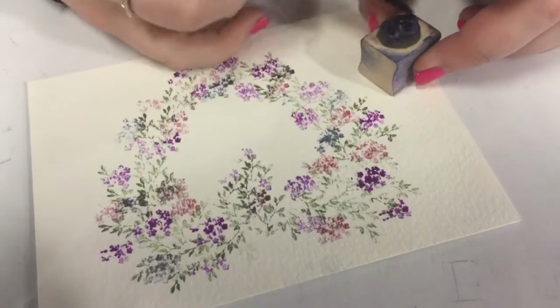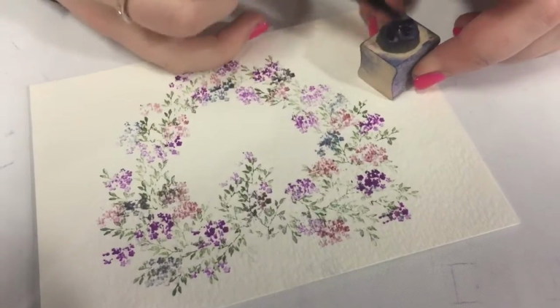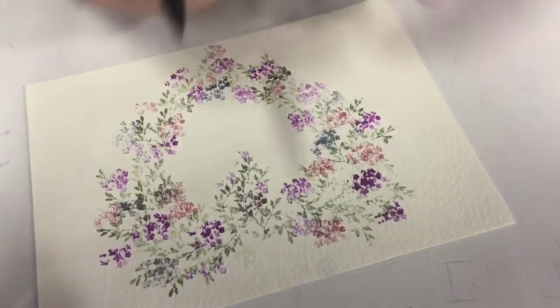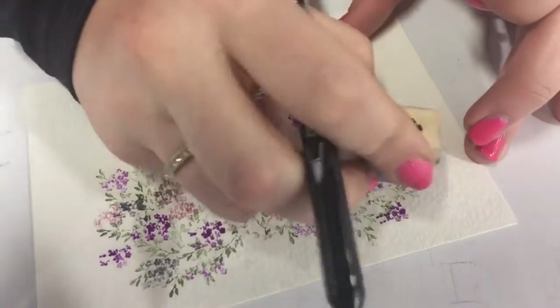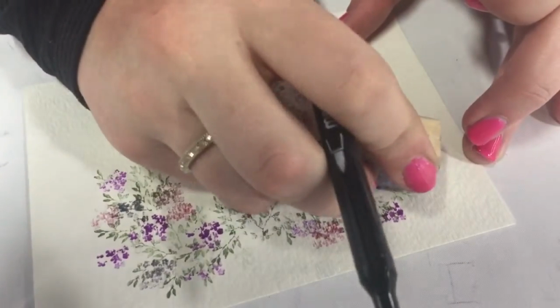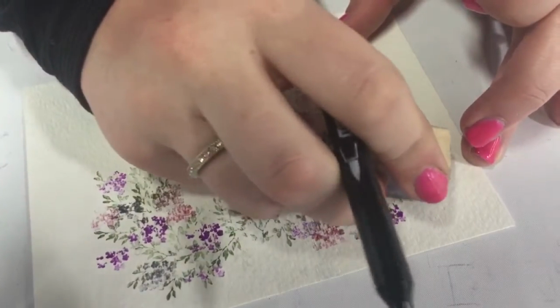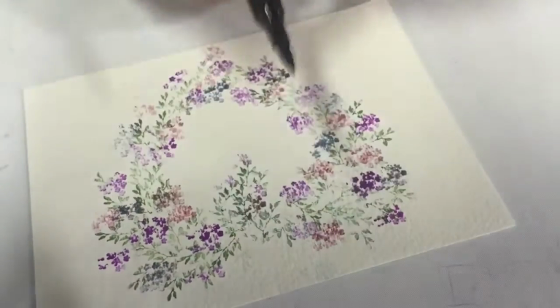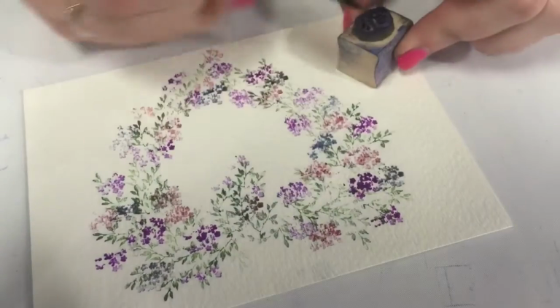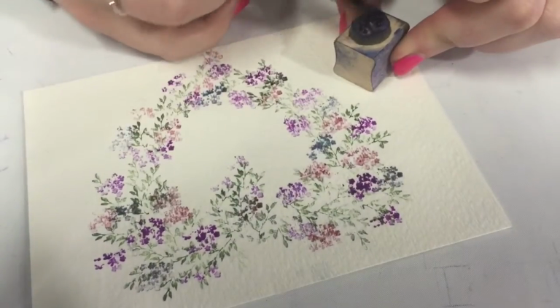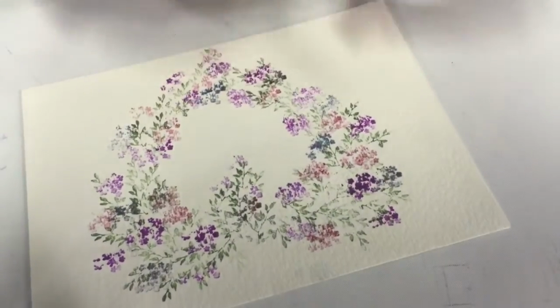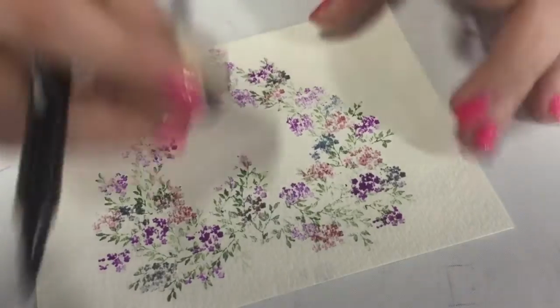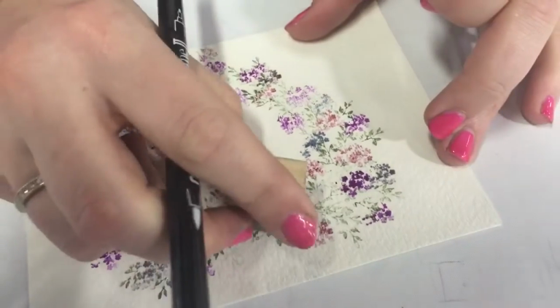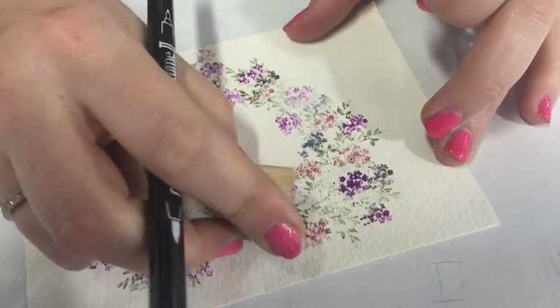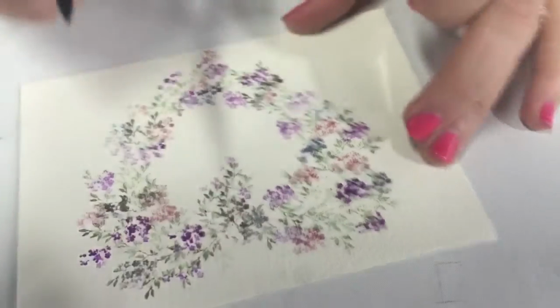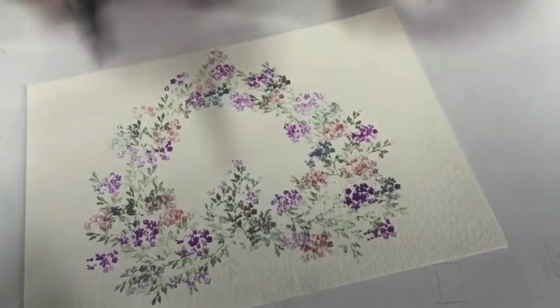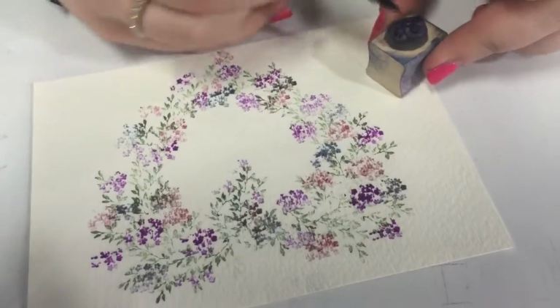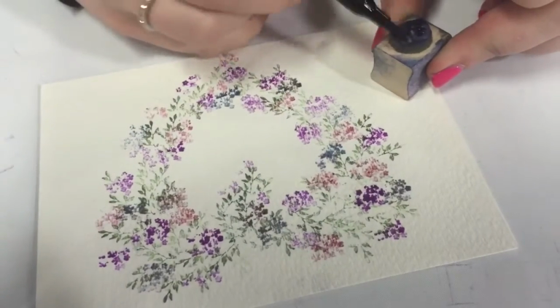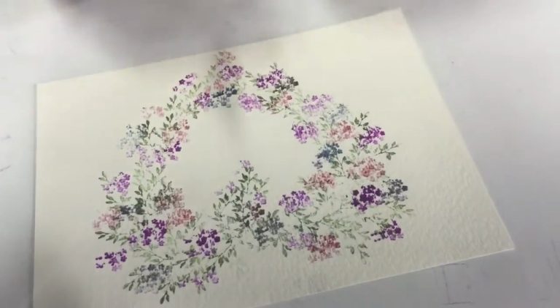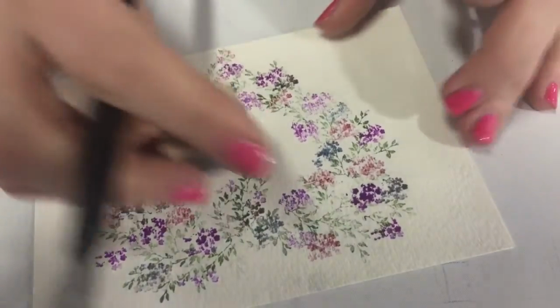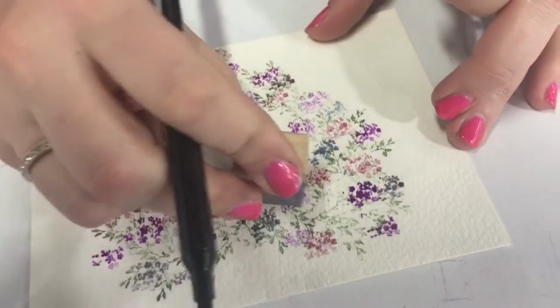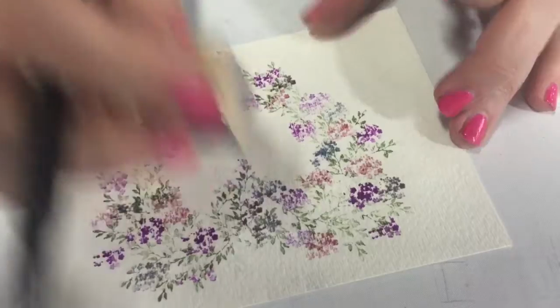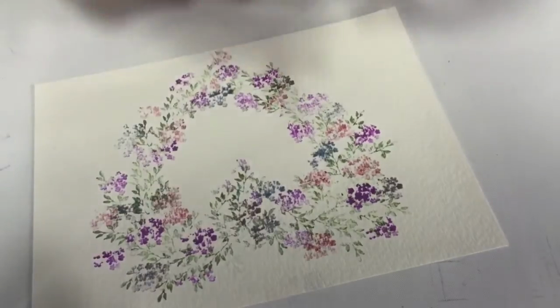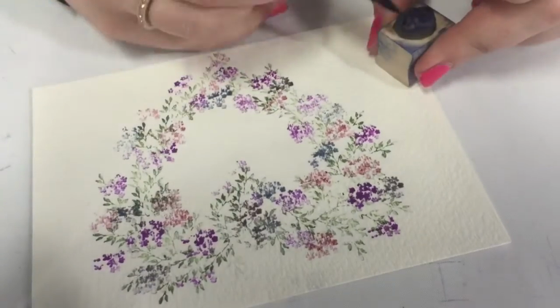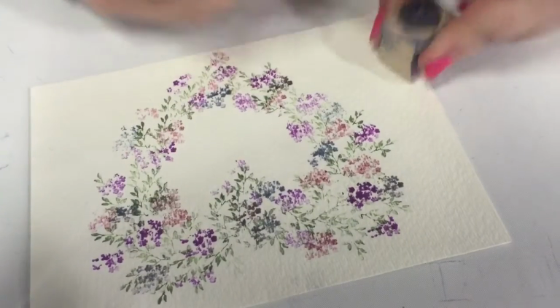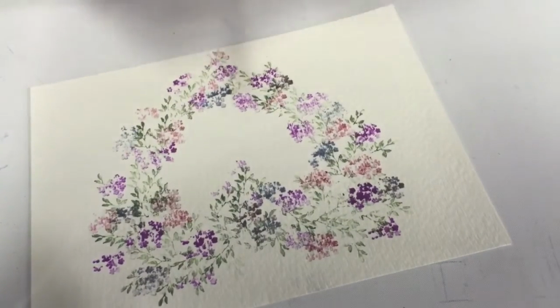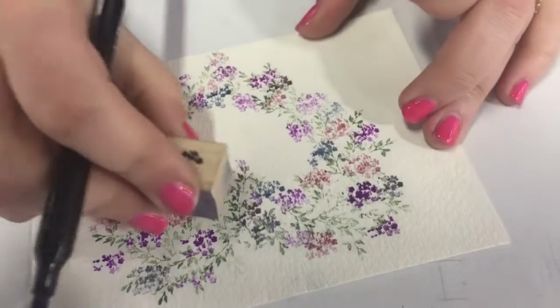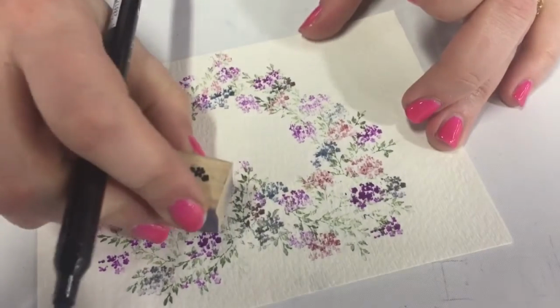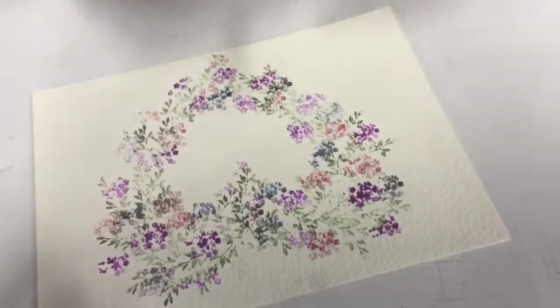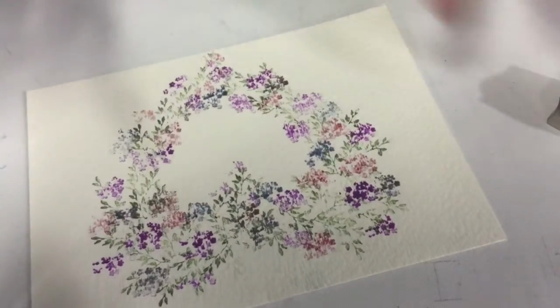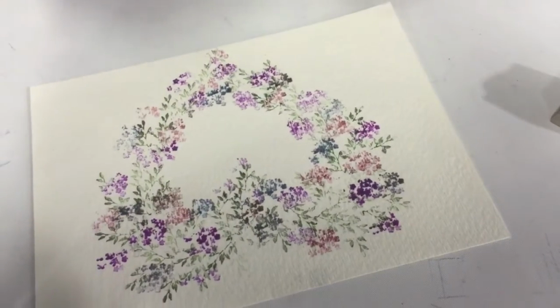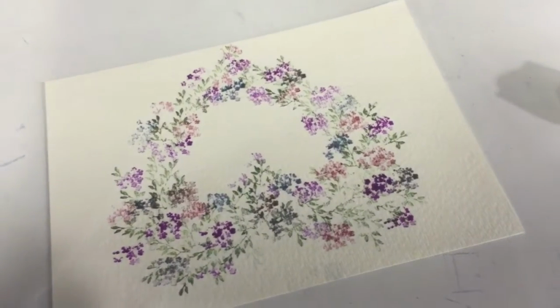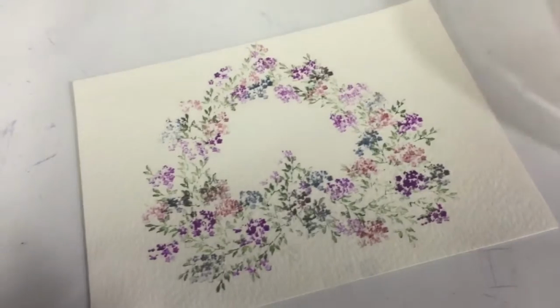This is so simple. All you need is that Foliage and Flower Set from Art Impressions, some Marvy La Plume markers or some Tombows — any water-based markers should work for you — and then your watercolor paper.